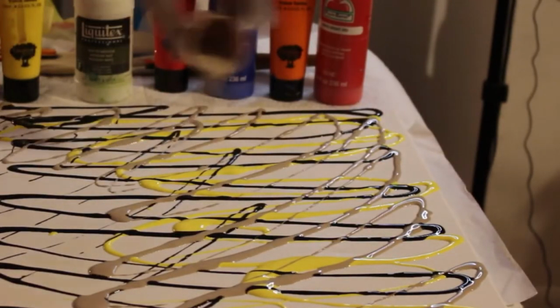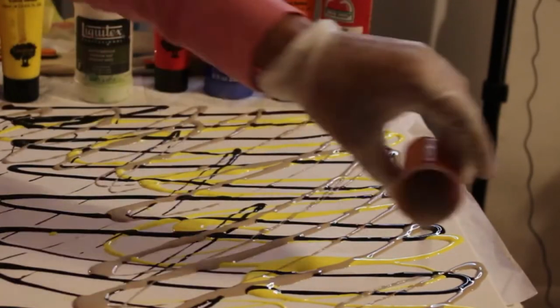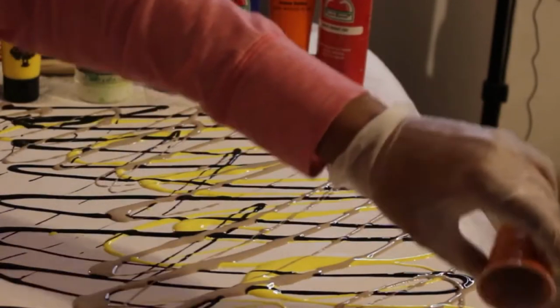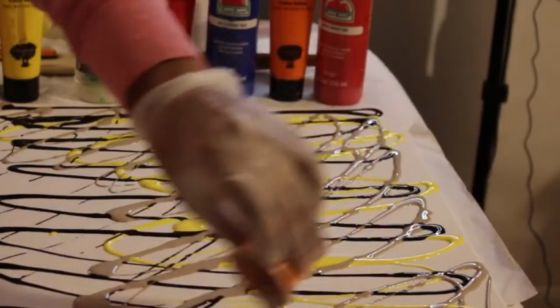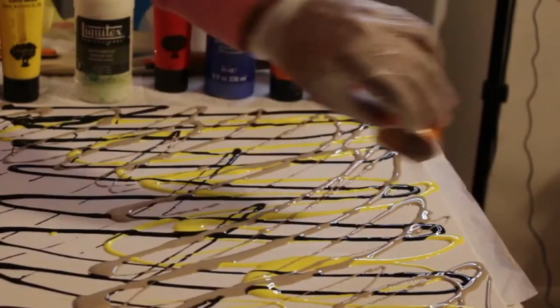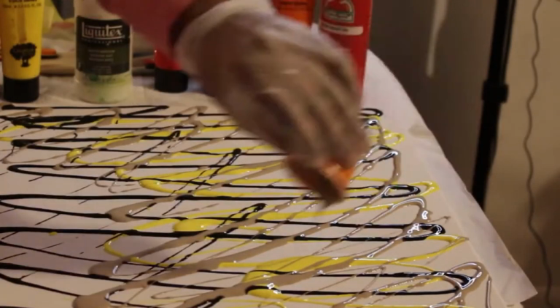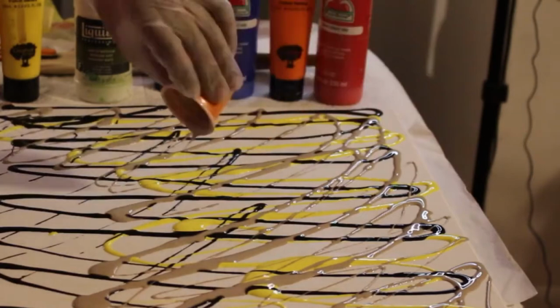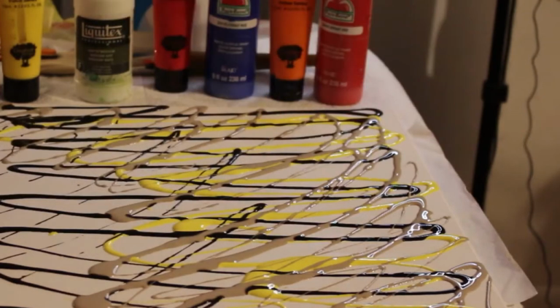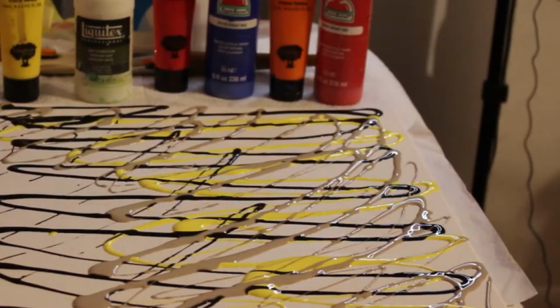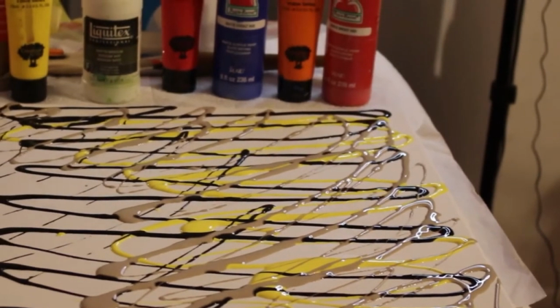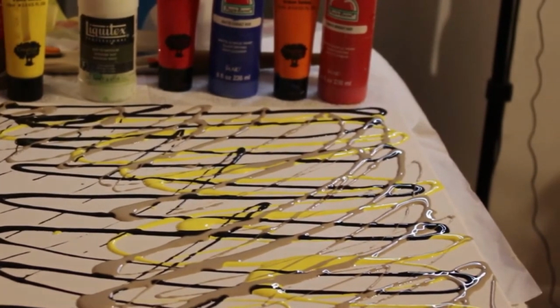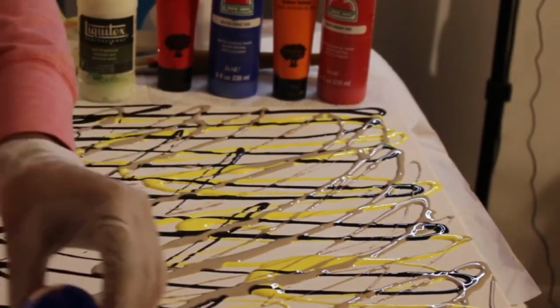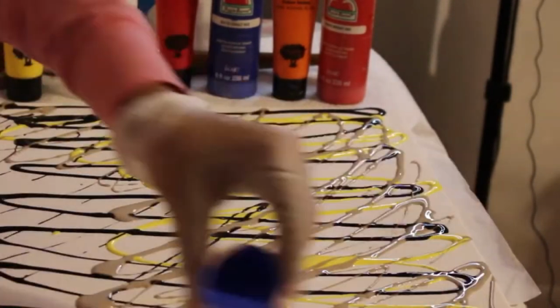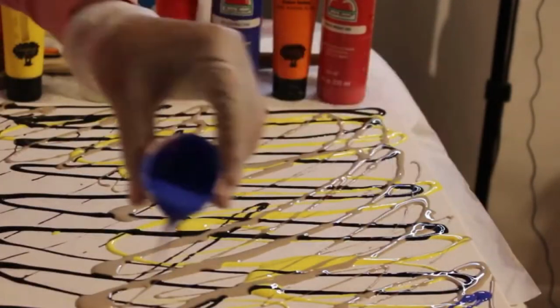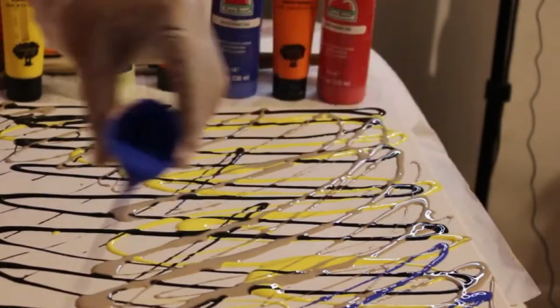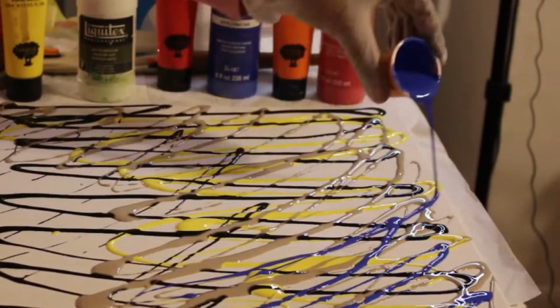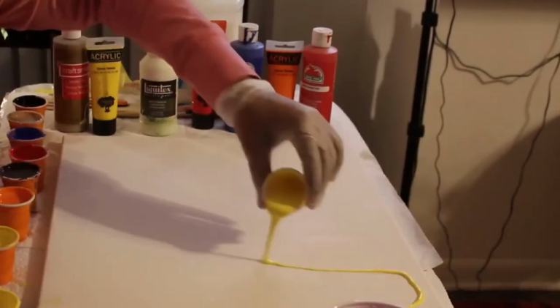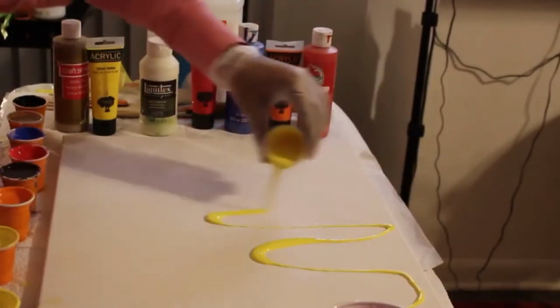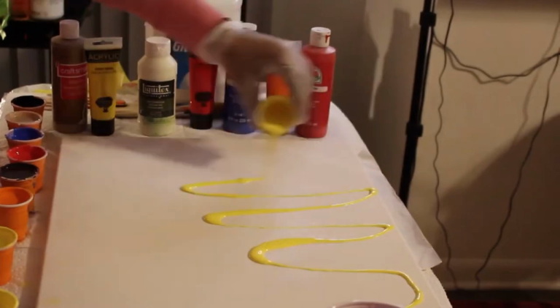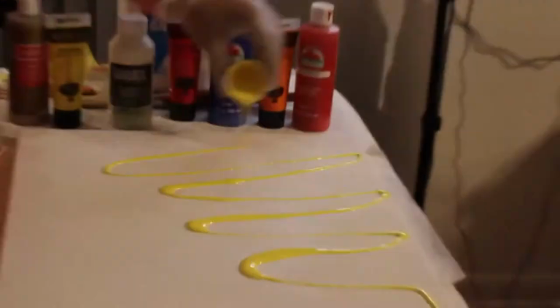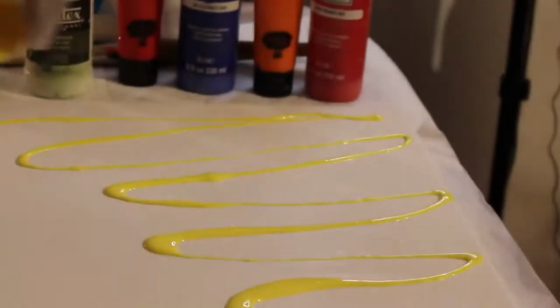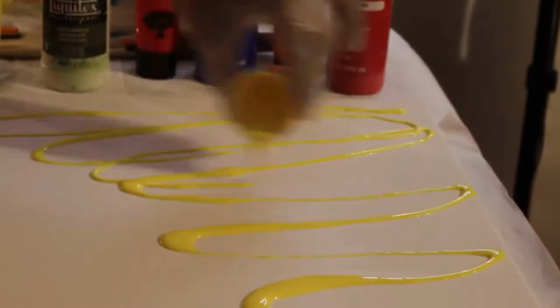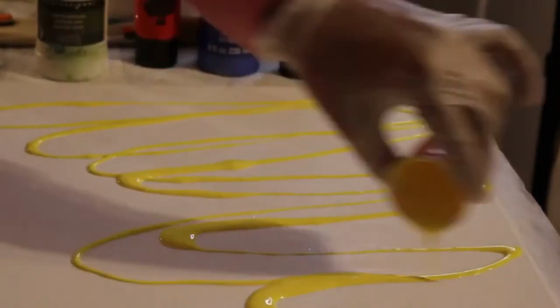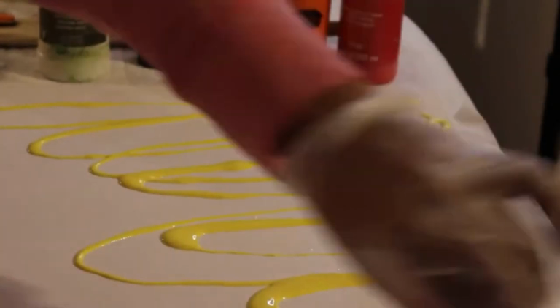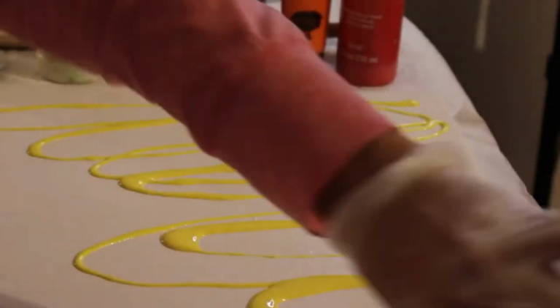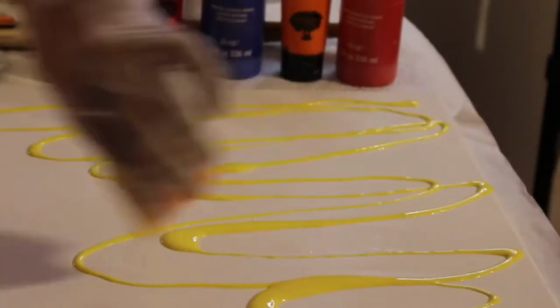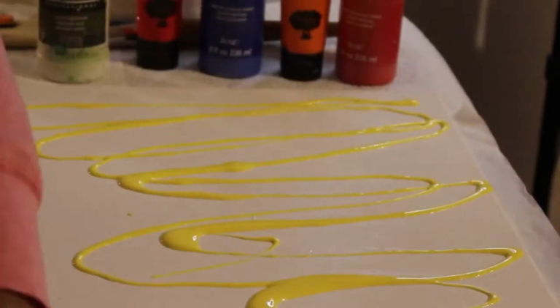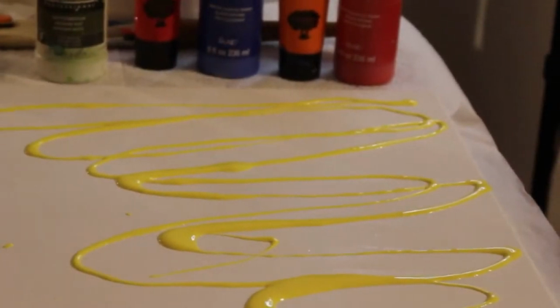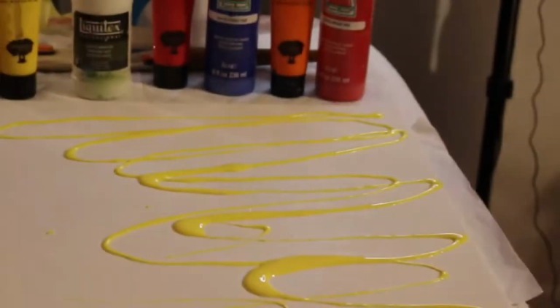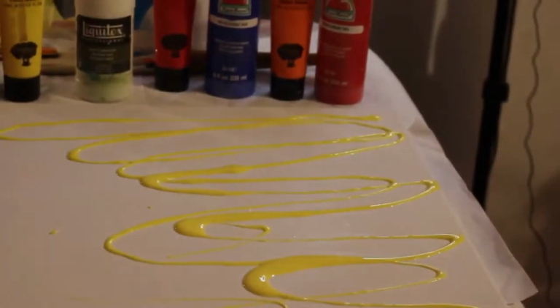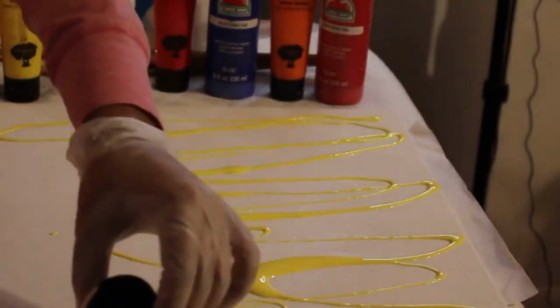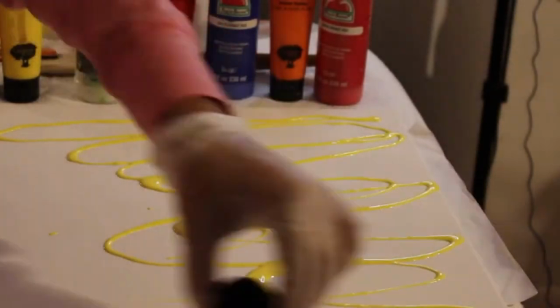As I mentioned, although this is watered down pretty well, the paint actually ended up being pretty thick. So if you are new to doing mixed pours, I would suggest that you practice with what you have.